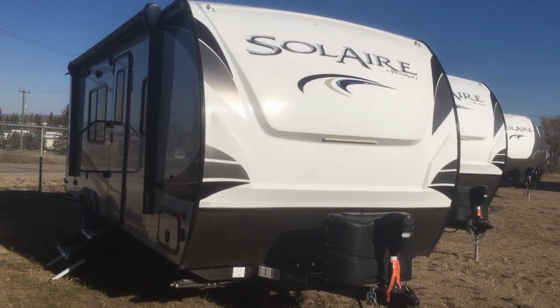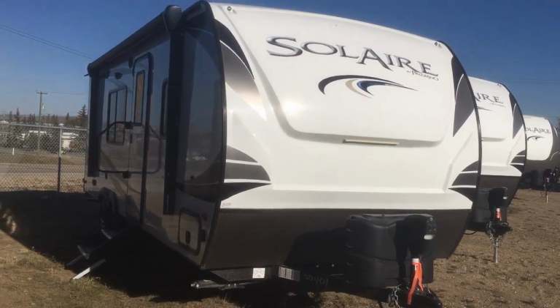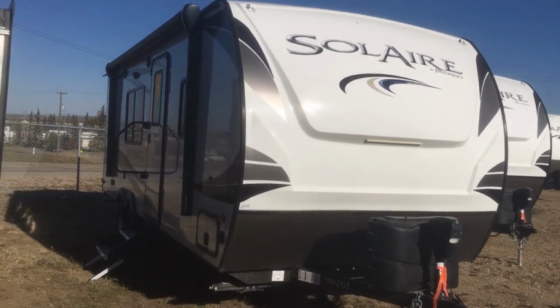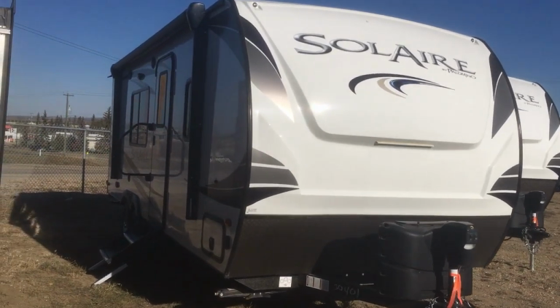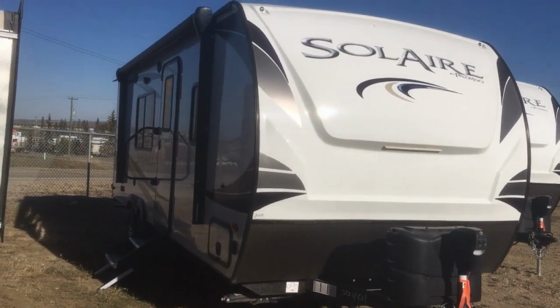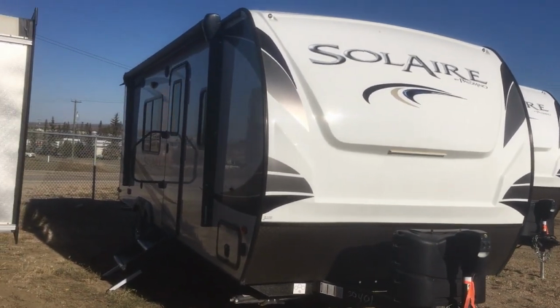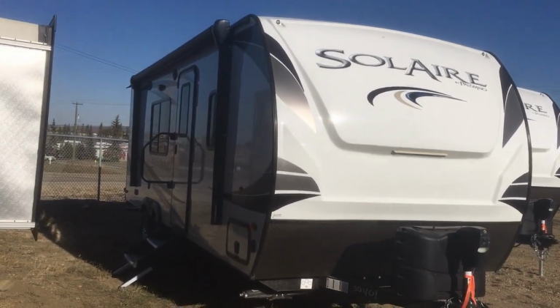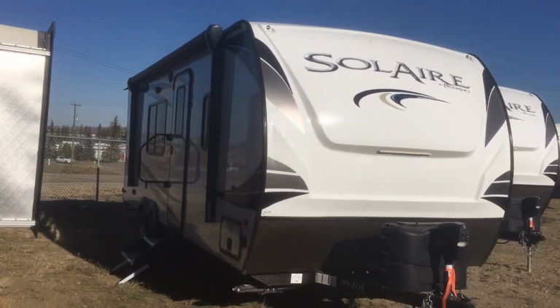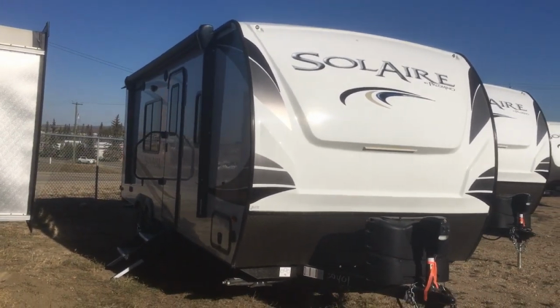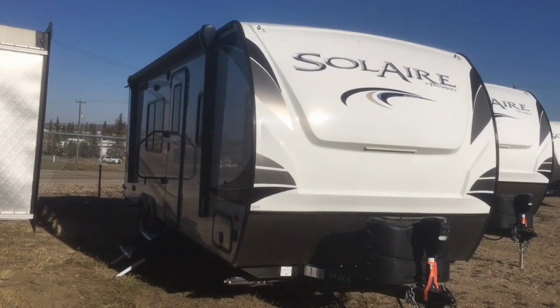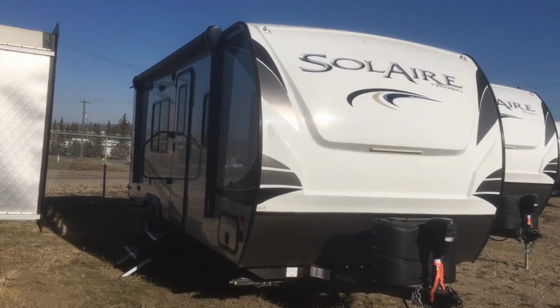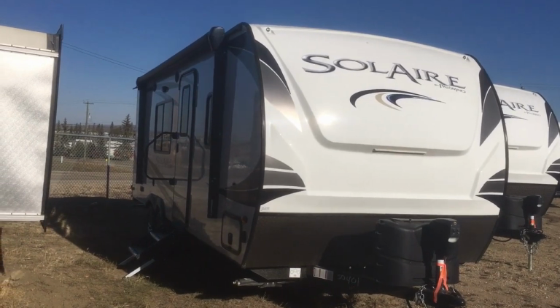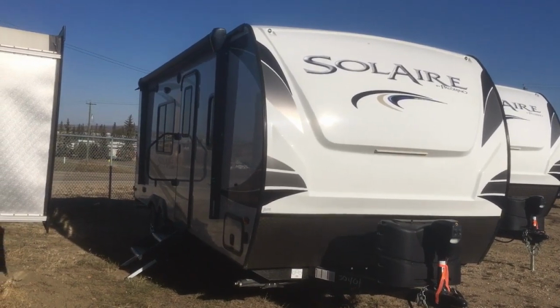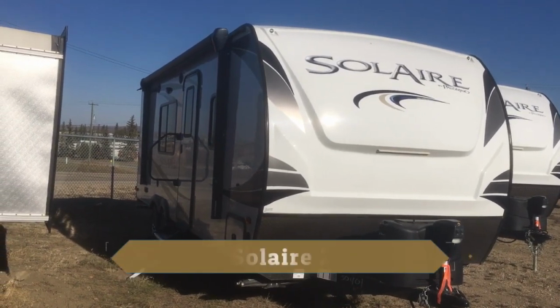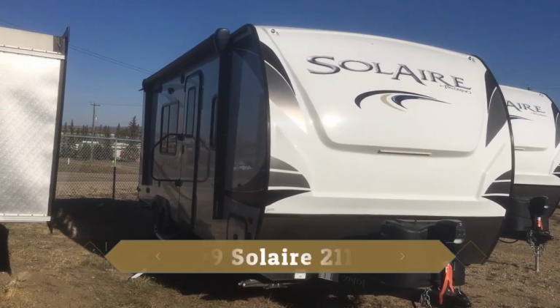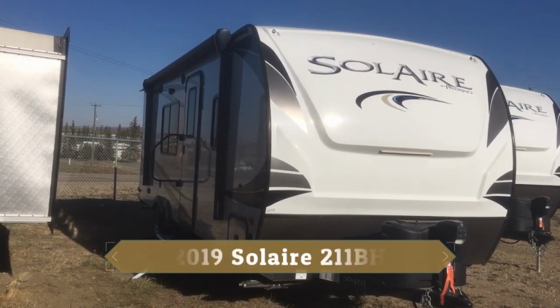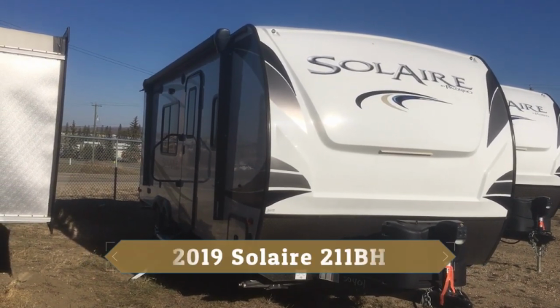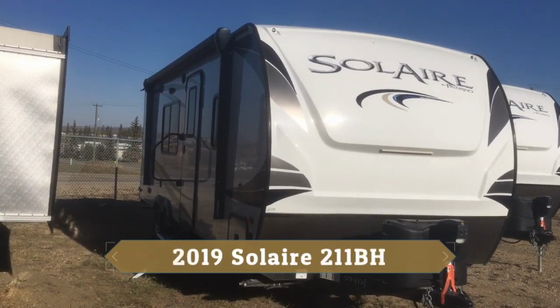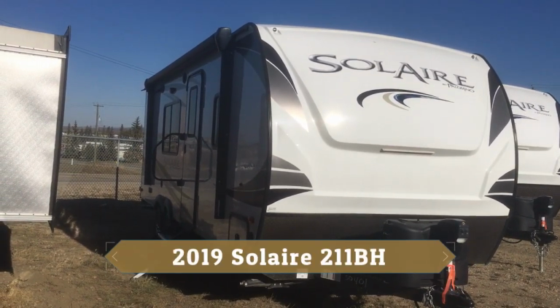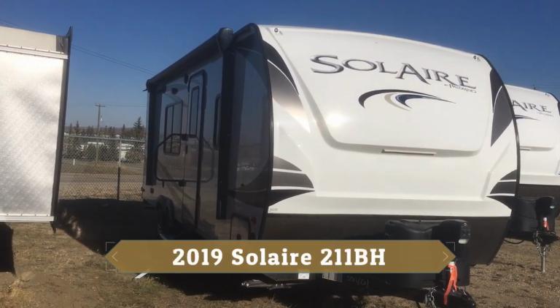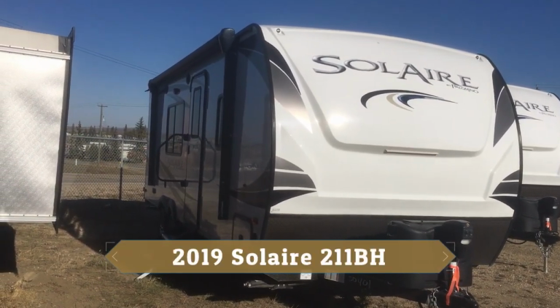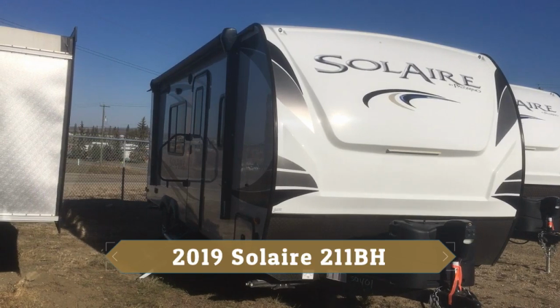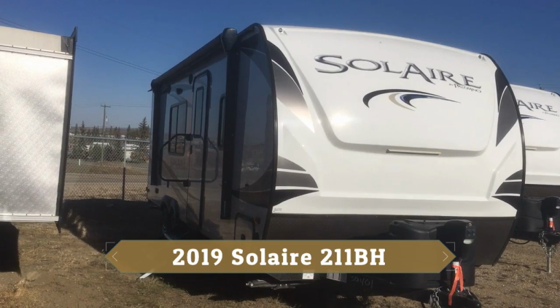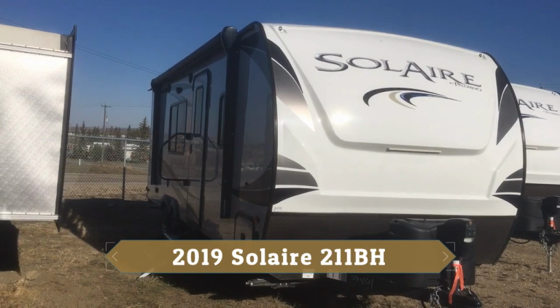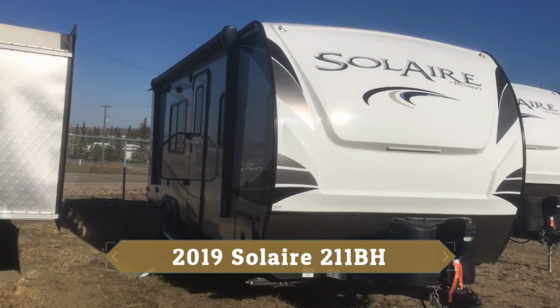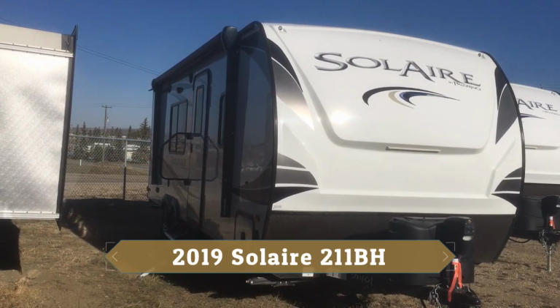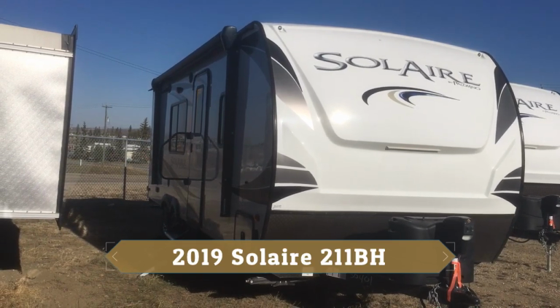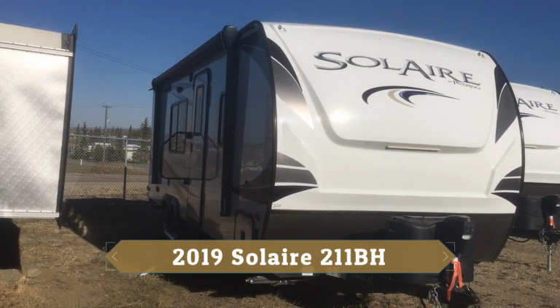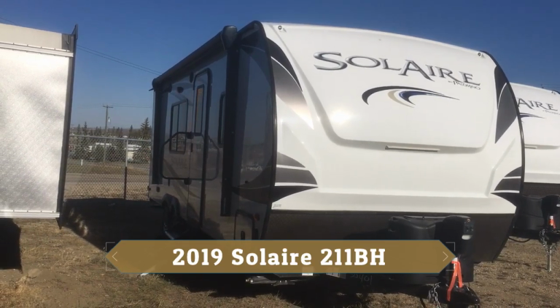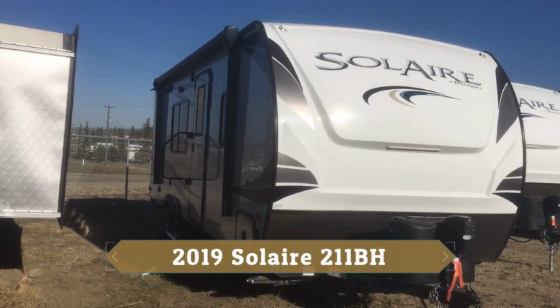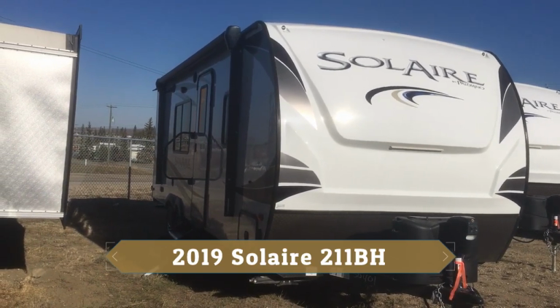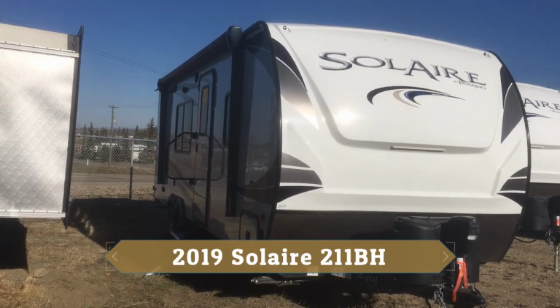Hi everybody, this is Cody from Rangeland RV. I just want to take you on a walk through today and show you one of our favorite product lines. This is our Solaire by Palomino, floor plan 211BH.